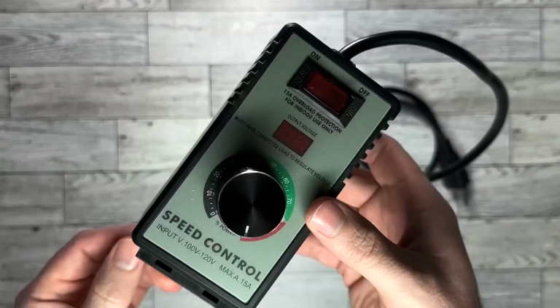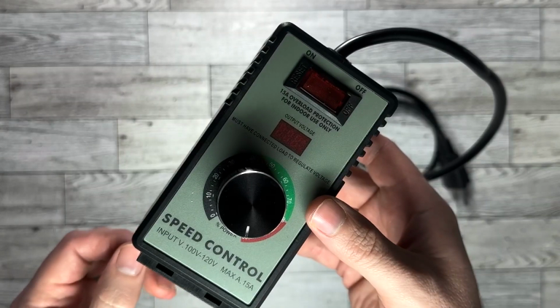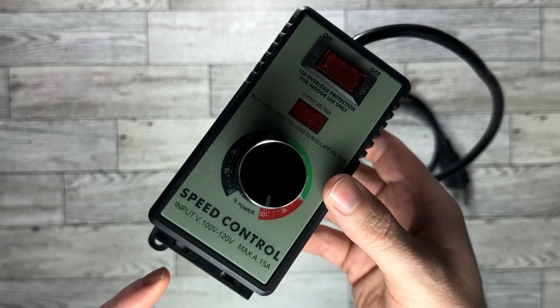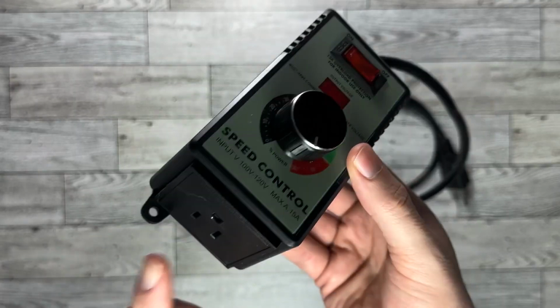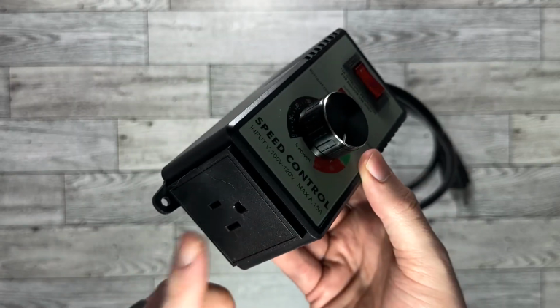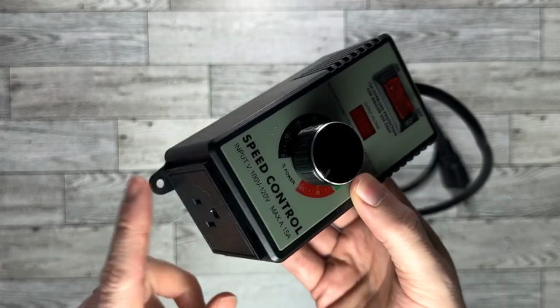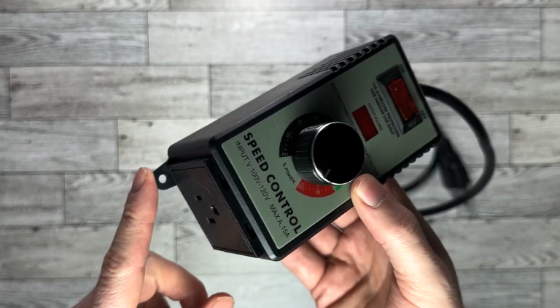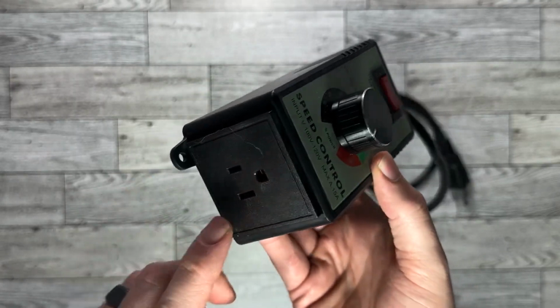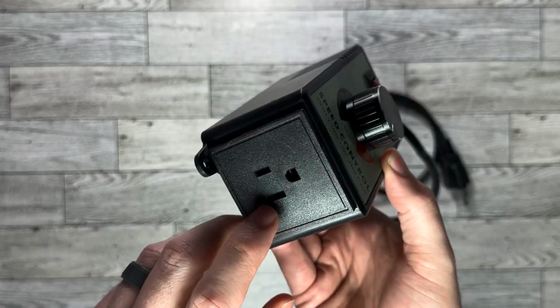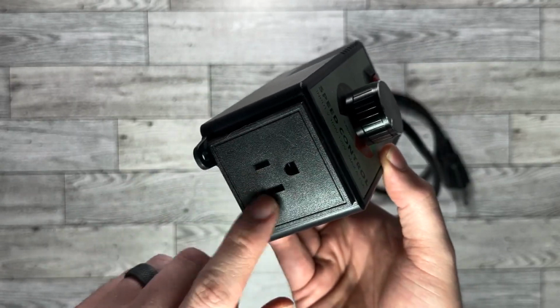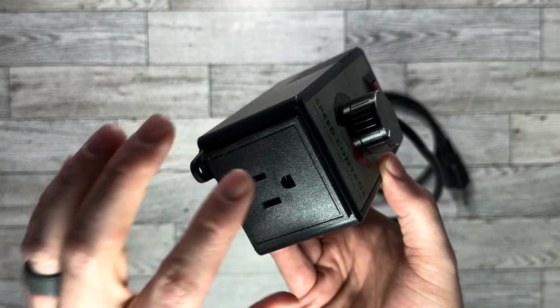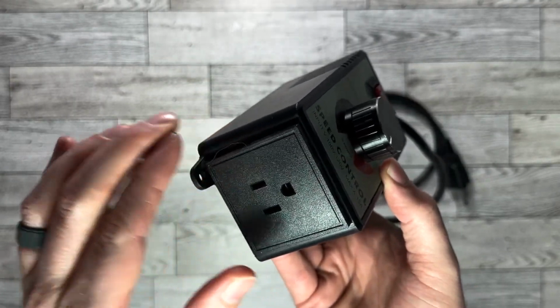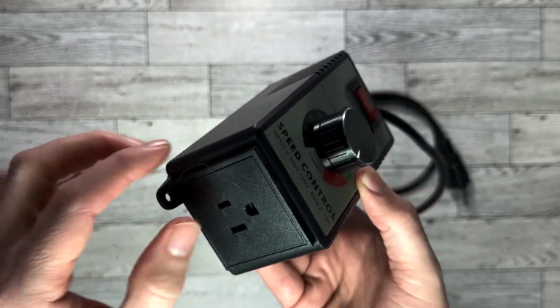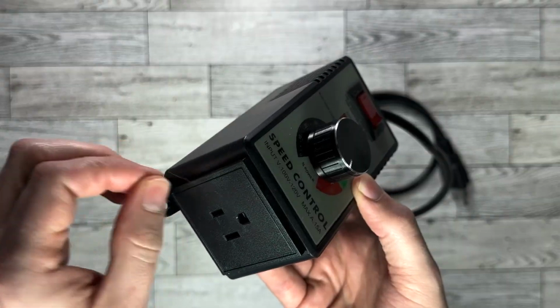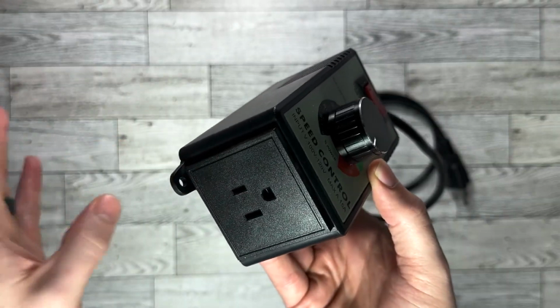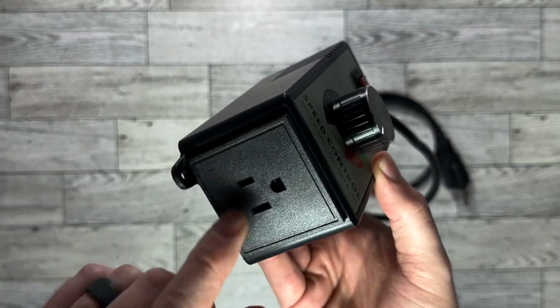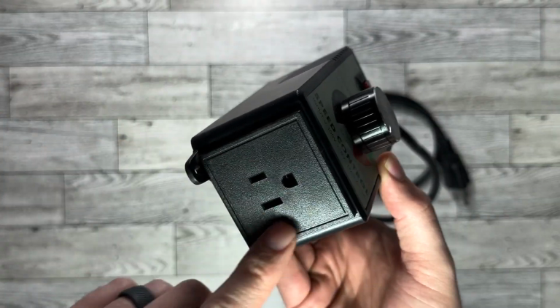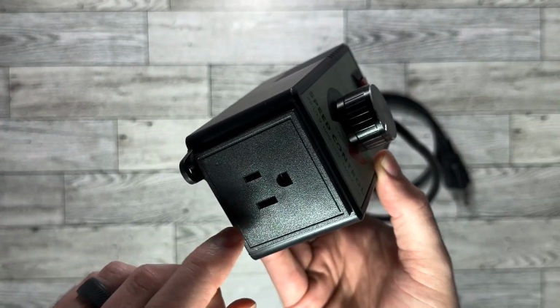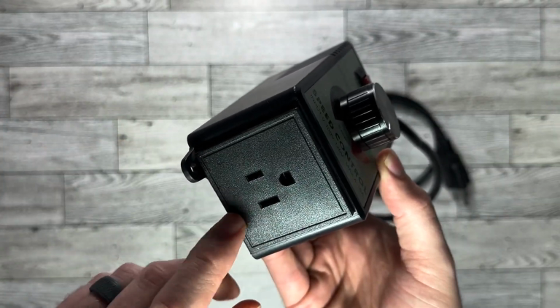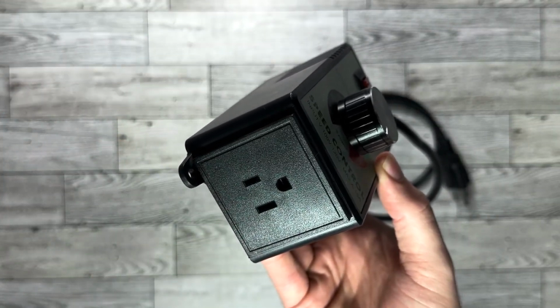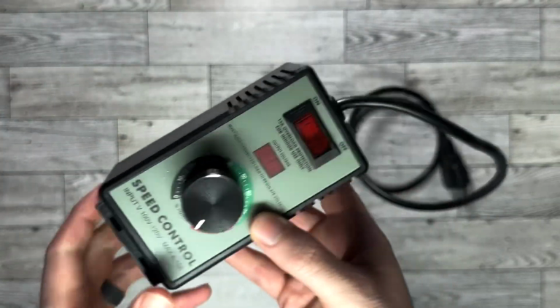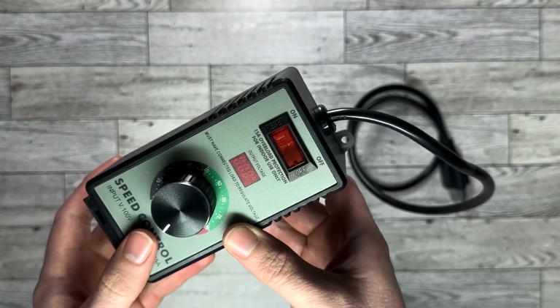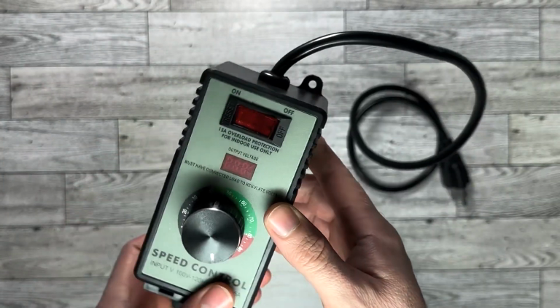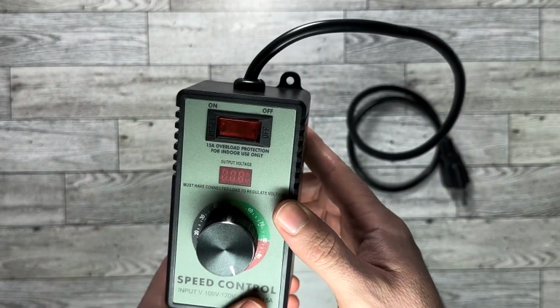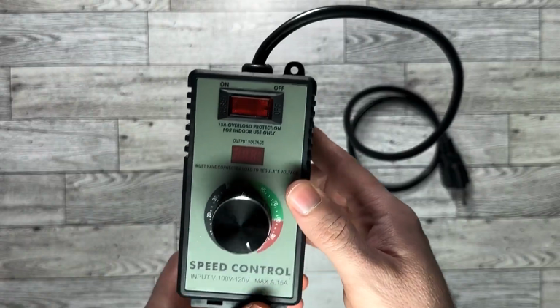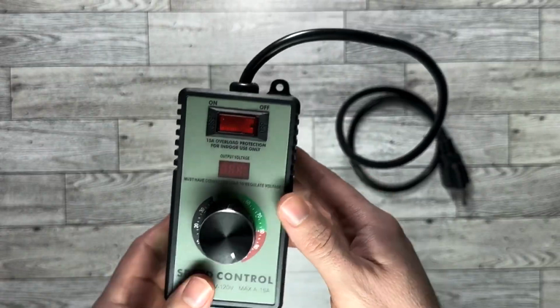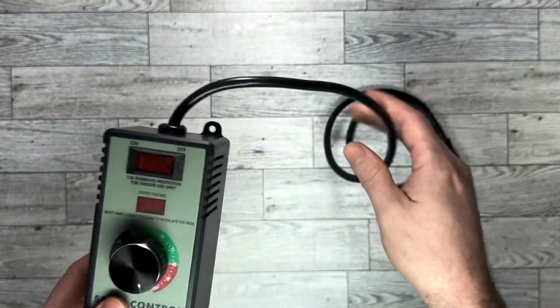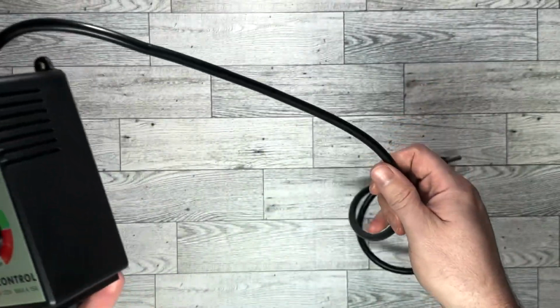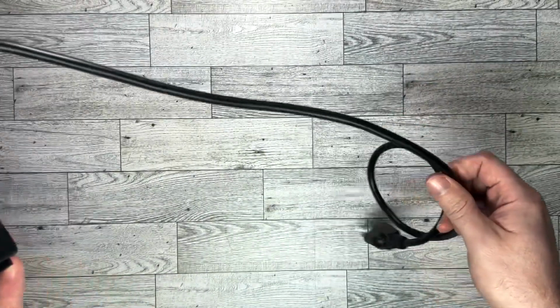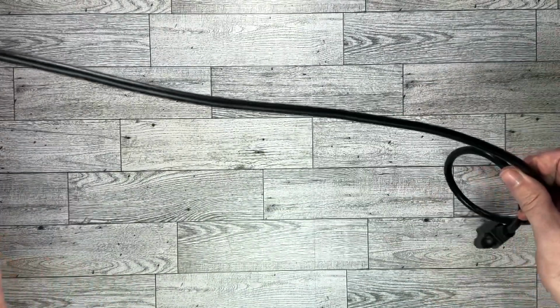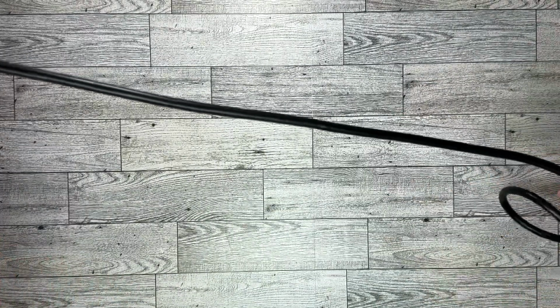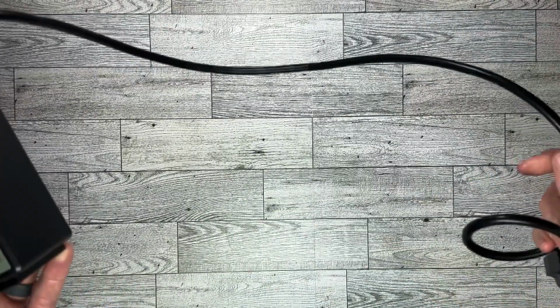The plug at the bottom is a standard socket. It works with Type A and Type B plugs. The power cord on this is 36 inches long, so you'll be able to reach anything you need to.